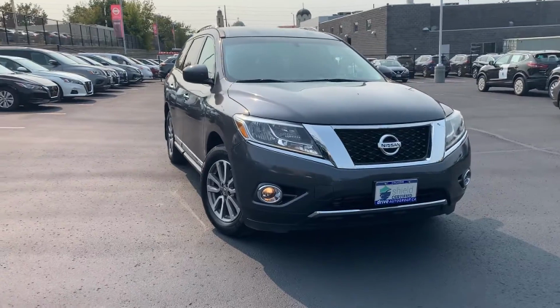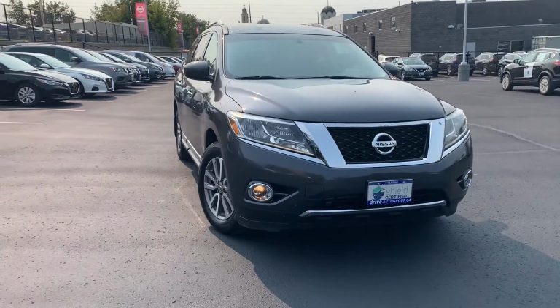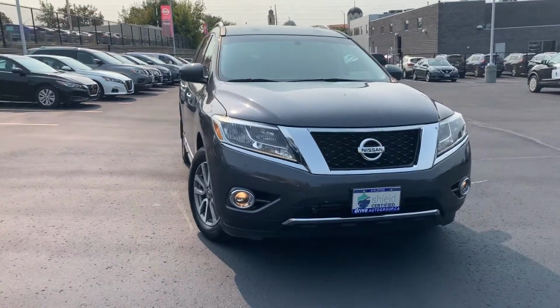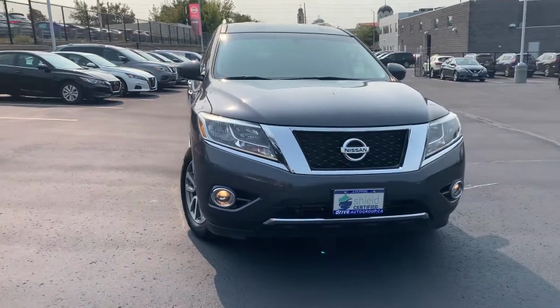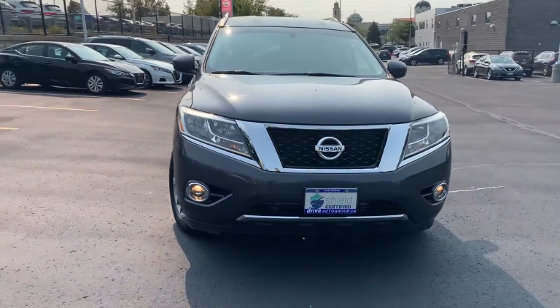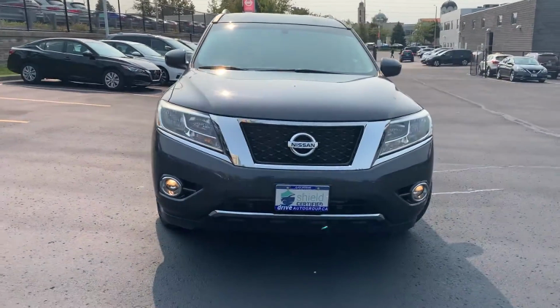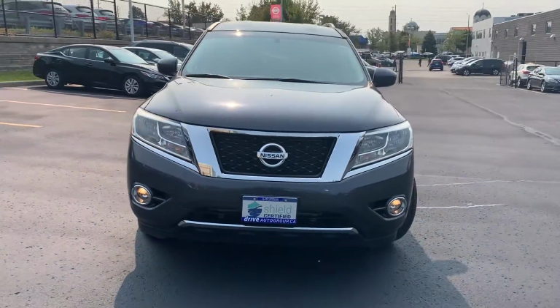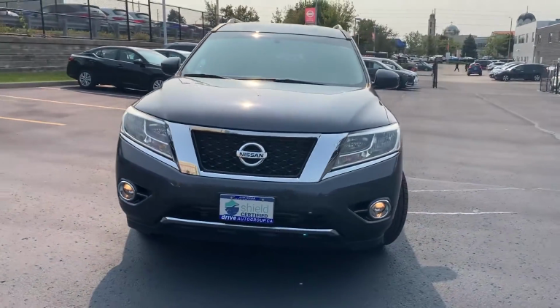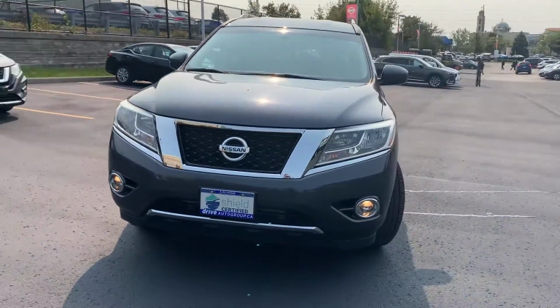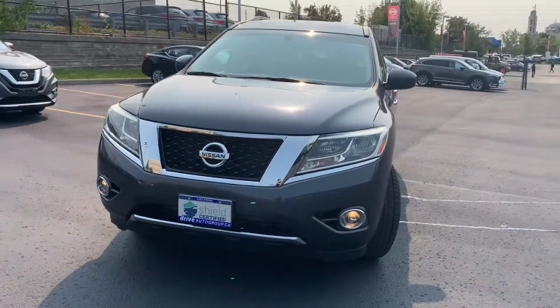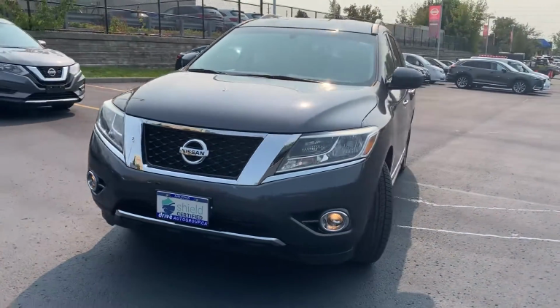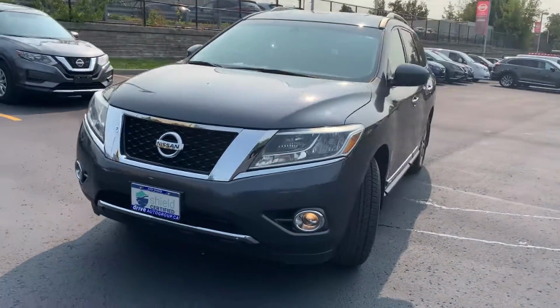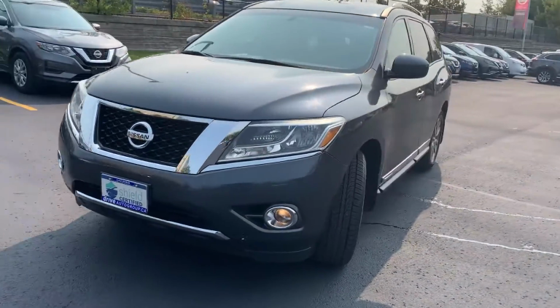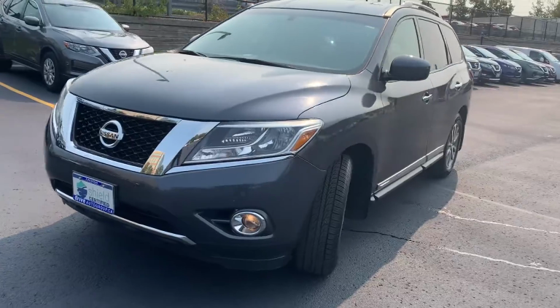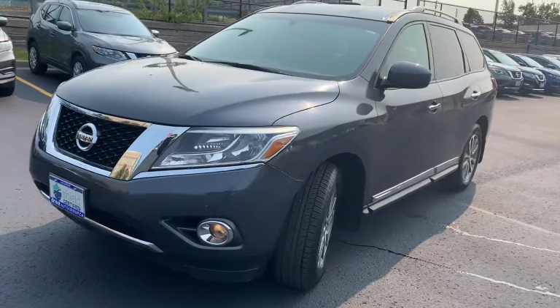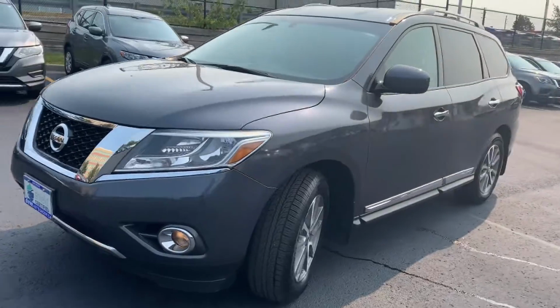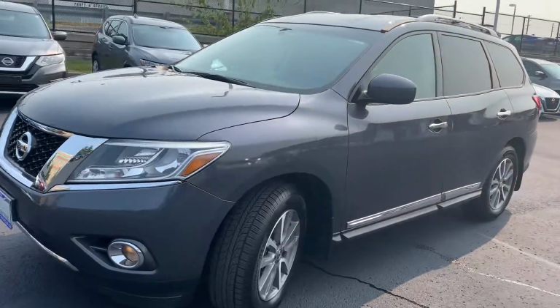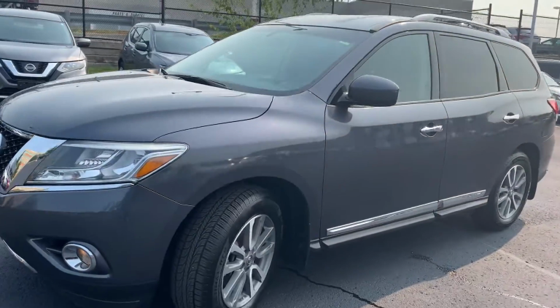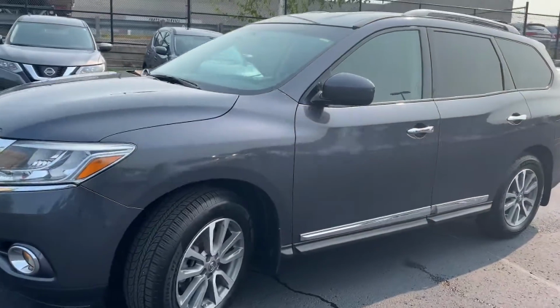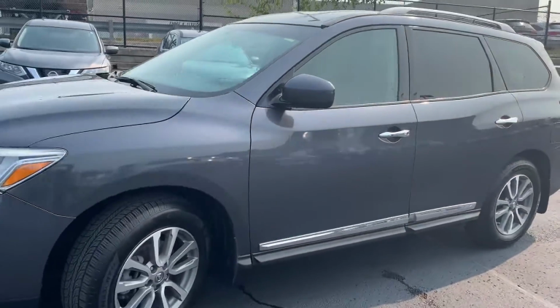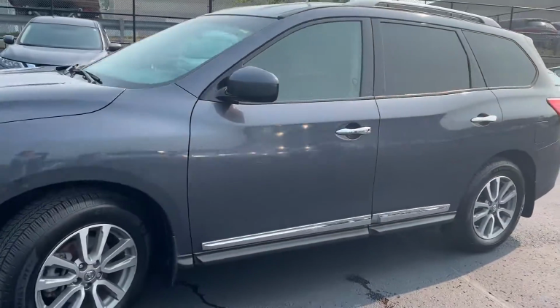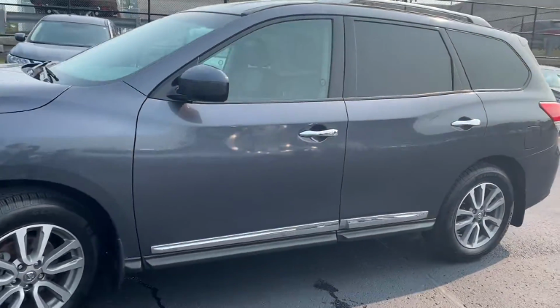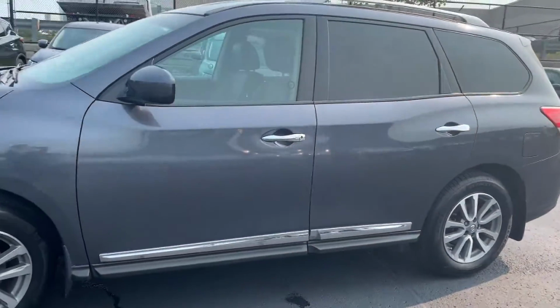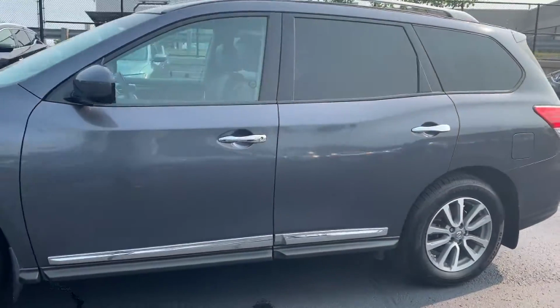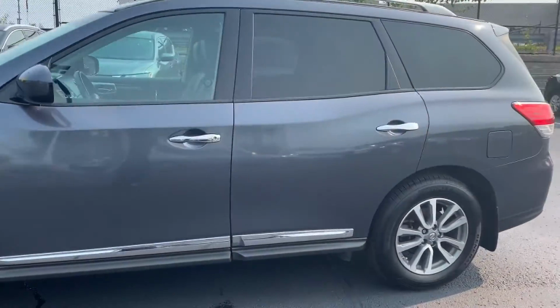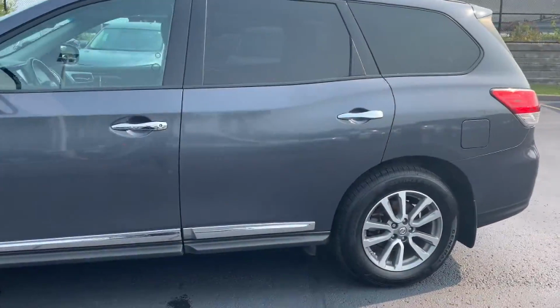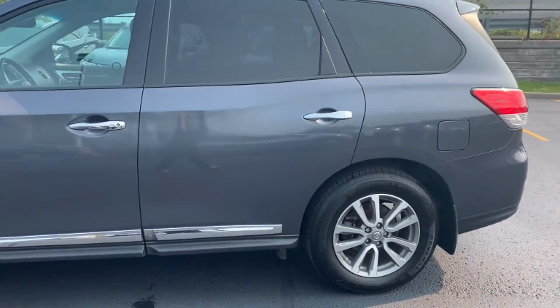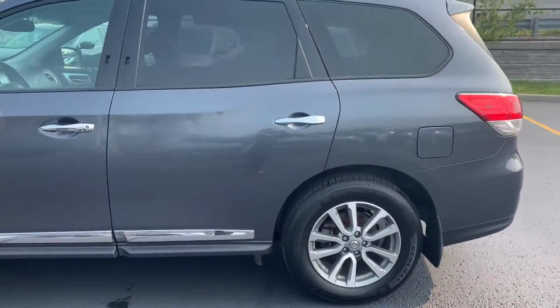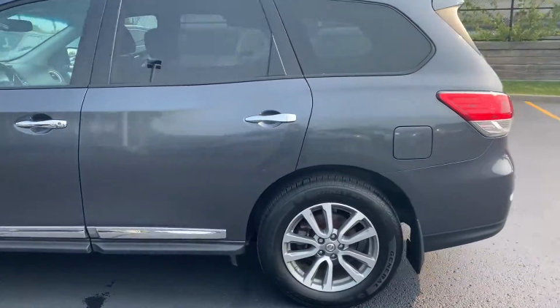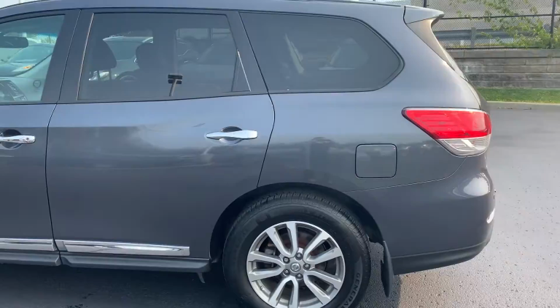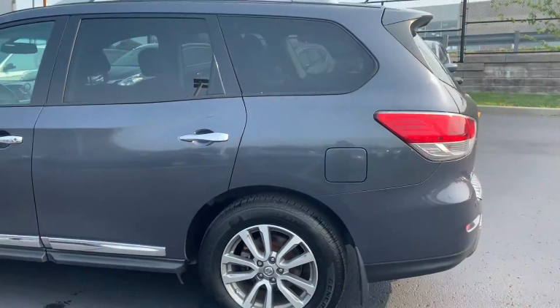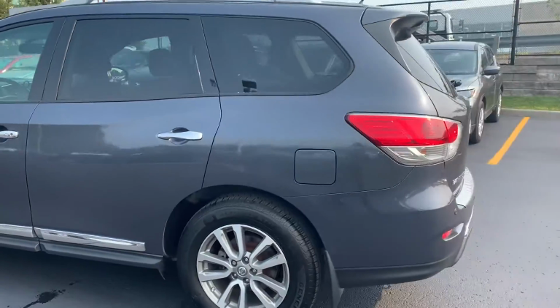Here at Ajax Nissan we have a pre-owned DriveShield certified 2014 Nissan Pathfinder SL with all-wheel drive.